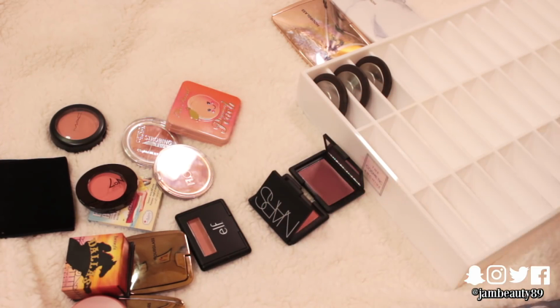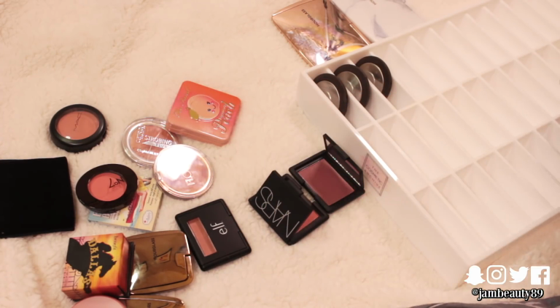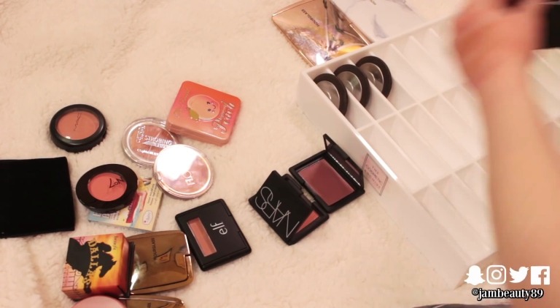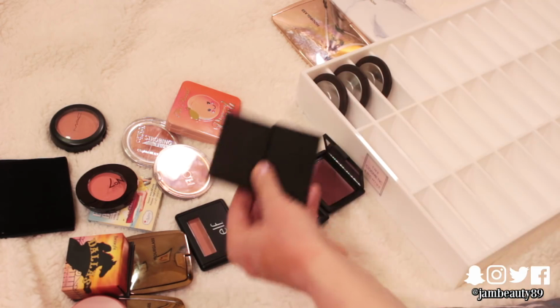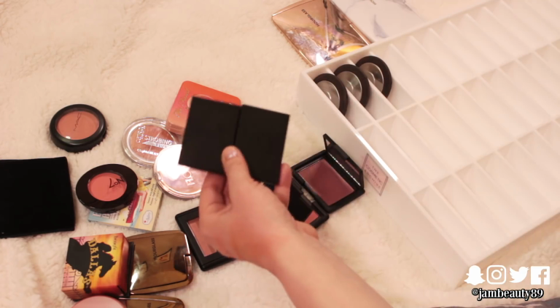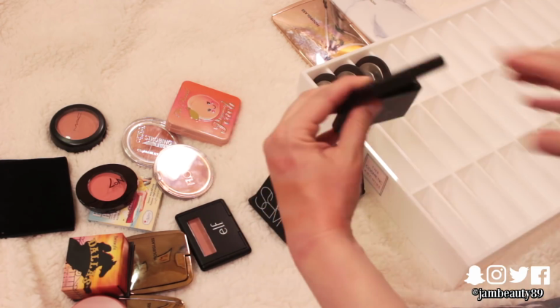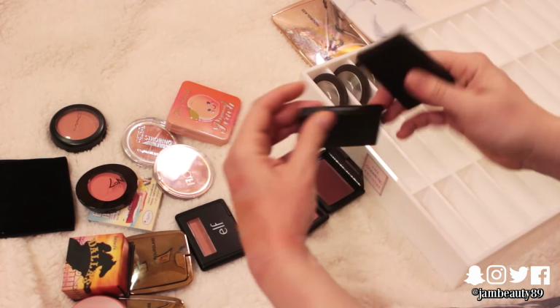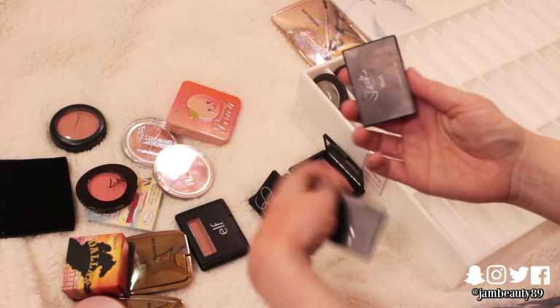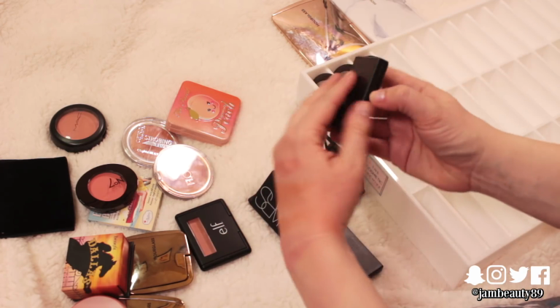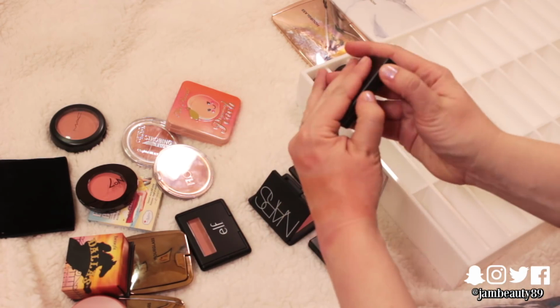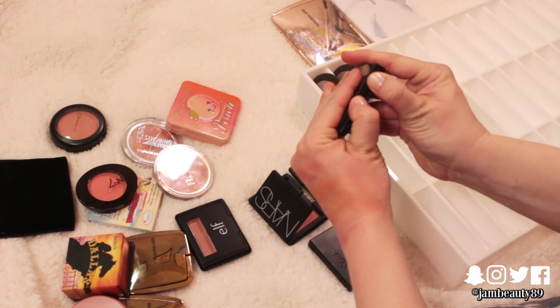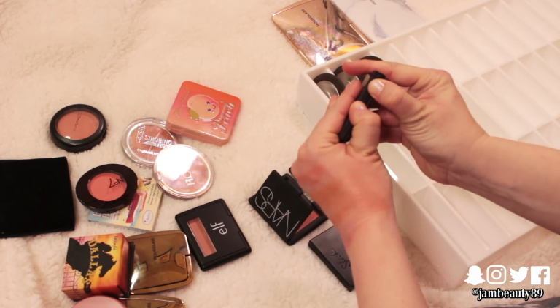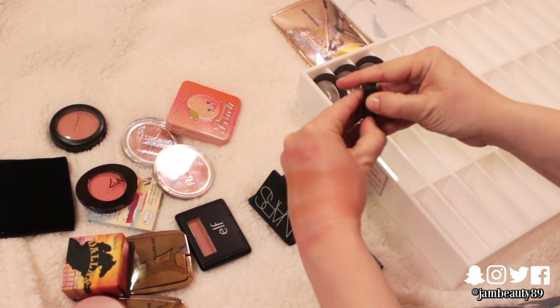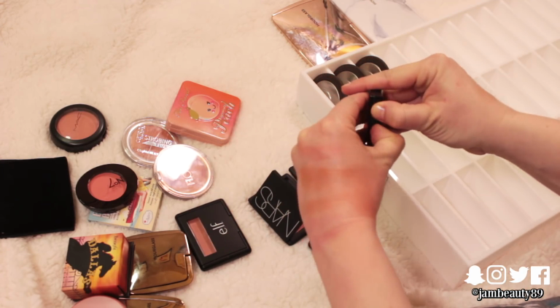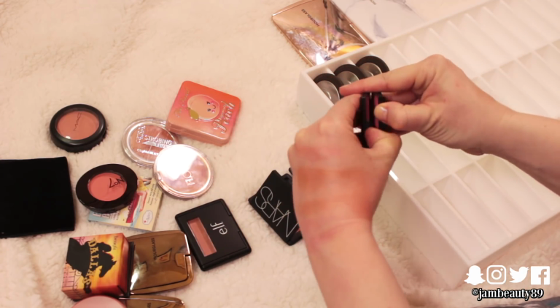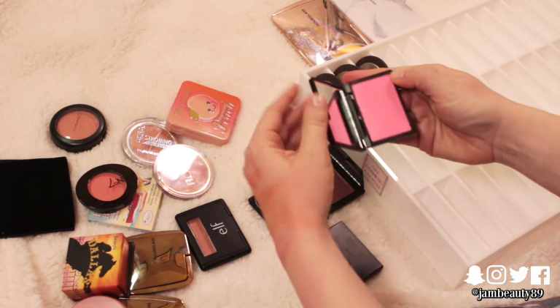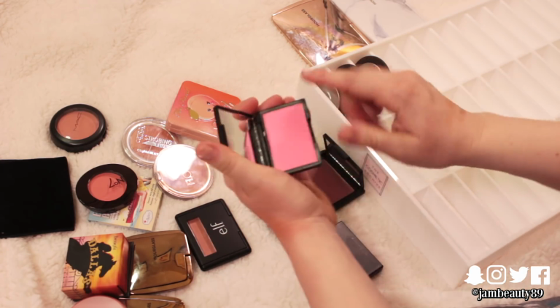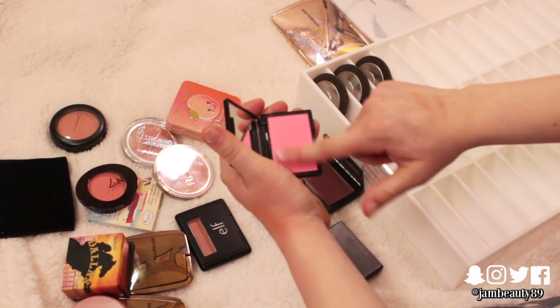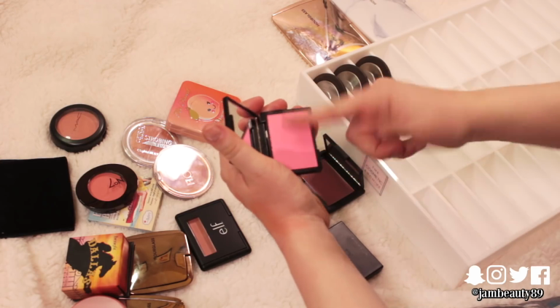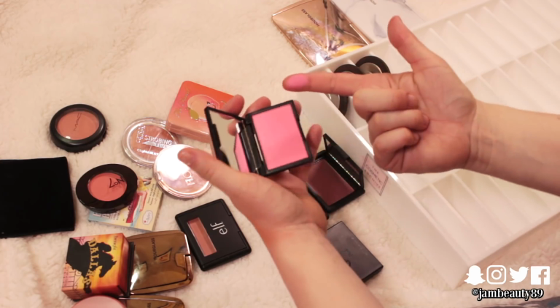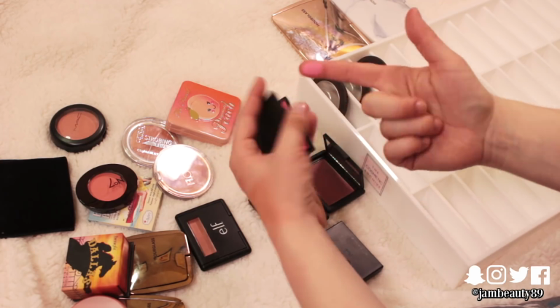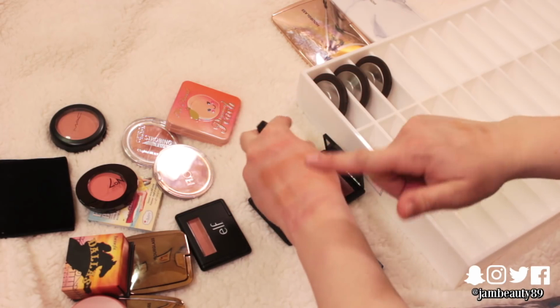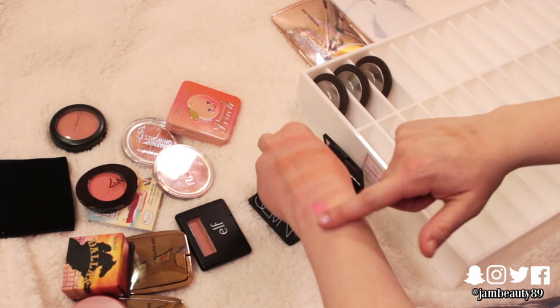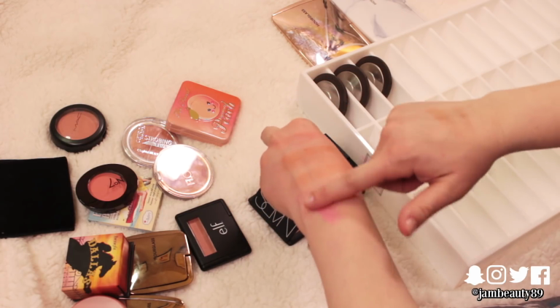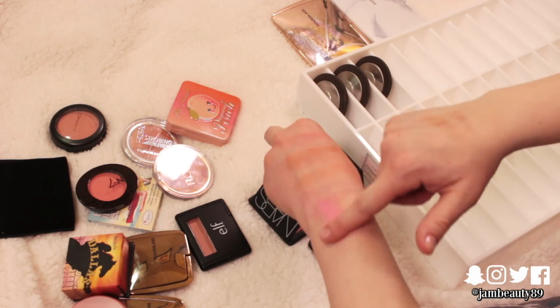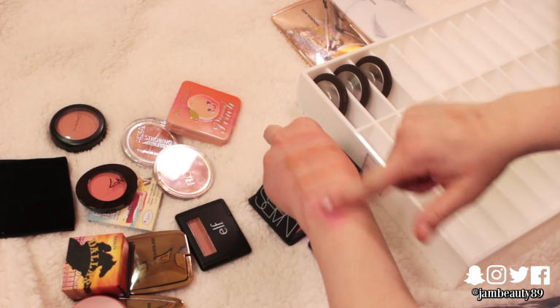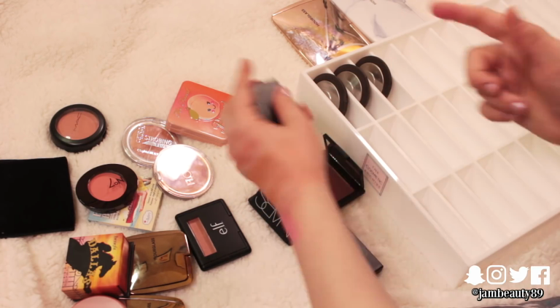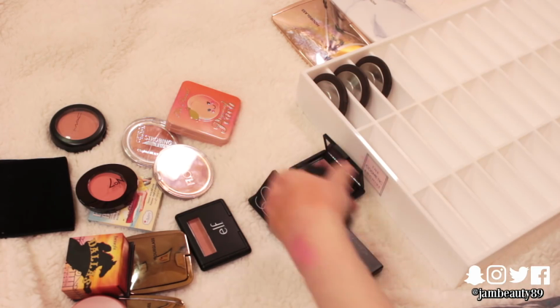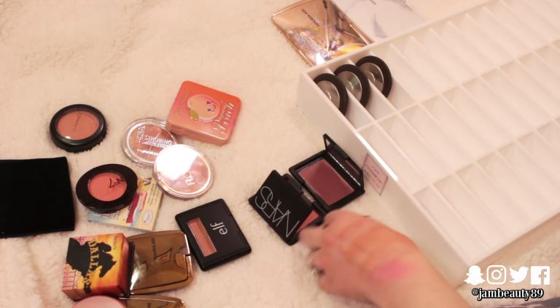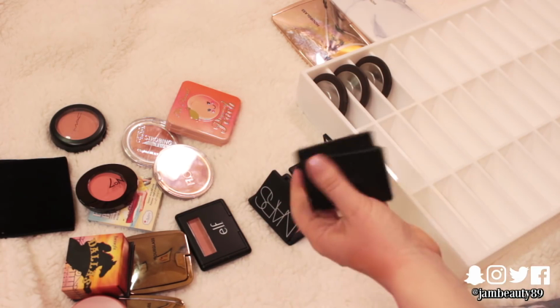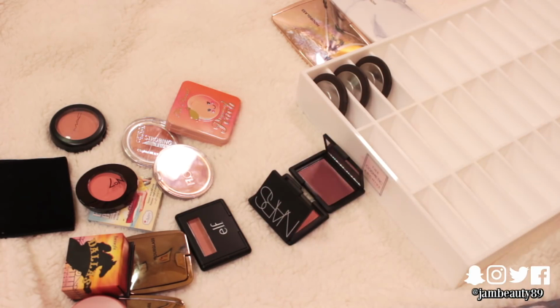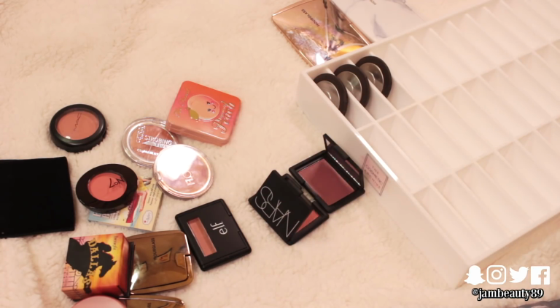These Sleek ones are too bright — too, too bright. They're a nice price, they're really pigmented, but I'm never going to wear that. Even with a light hand, it's not going to happen. So those are going to go.